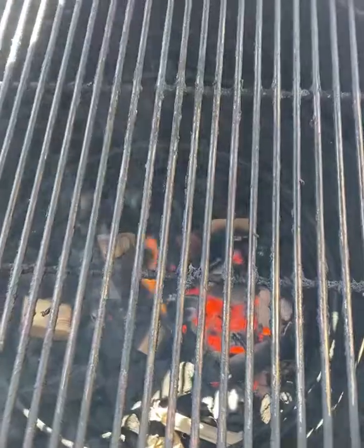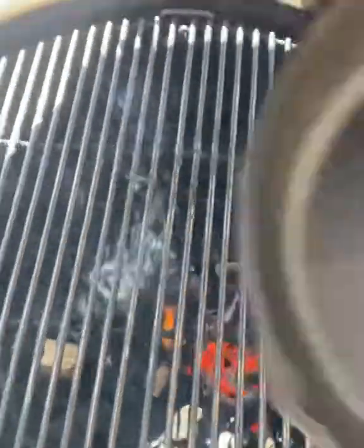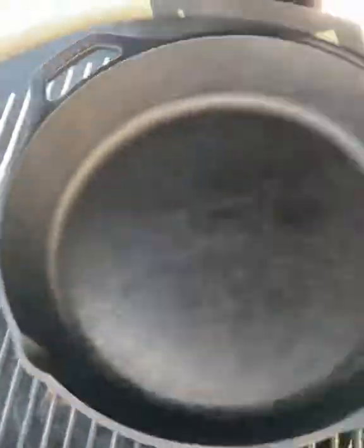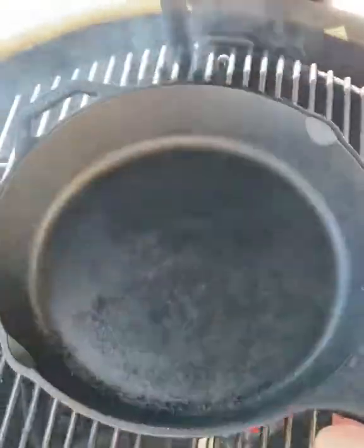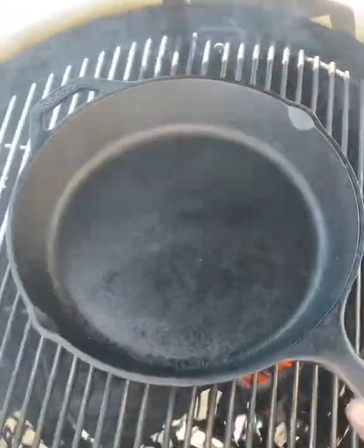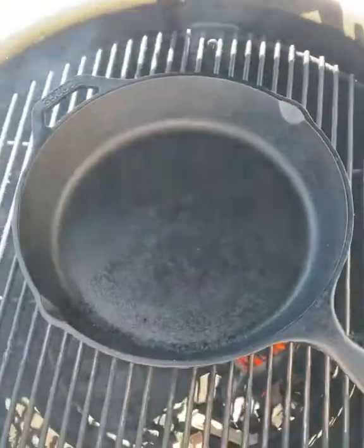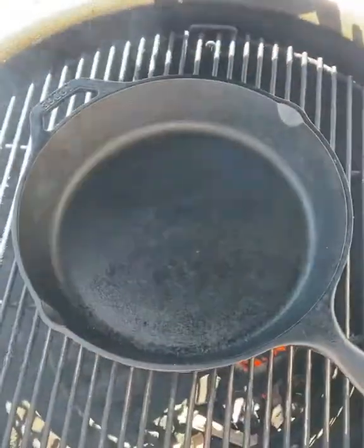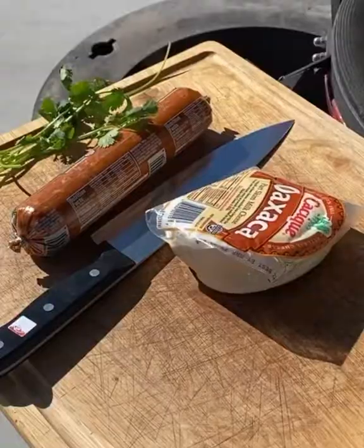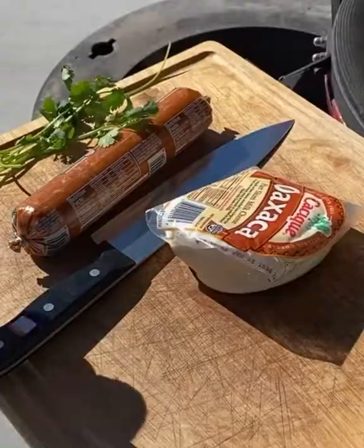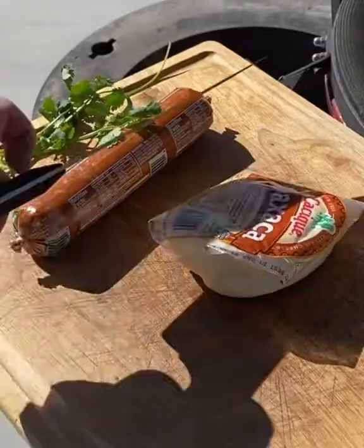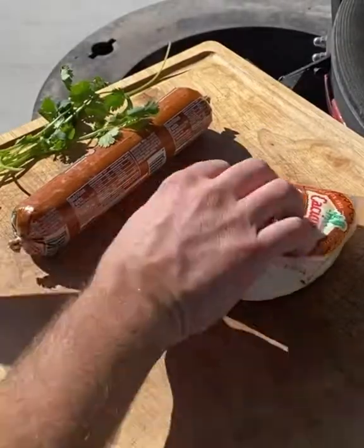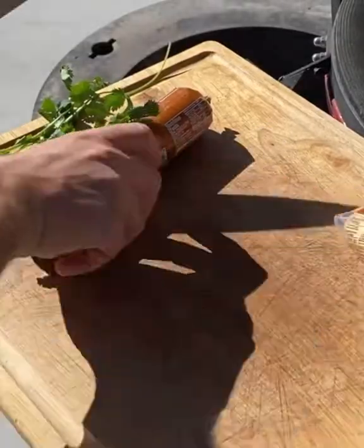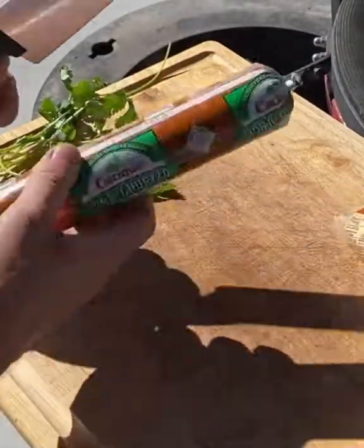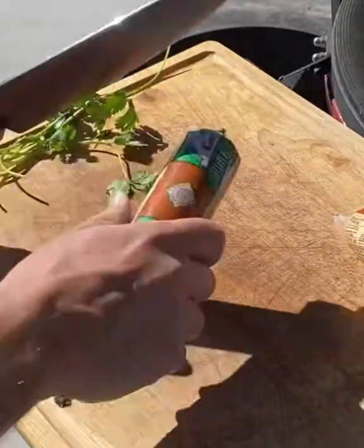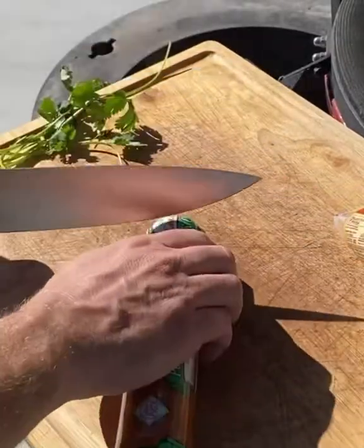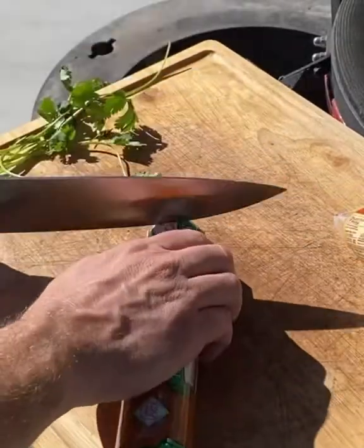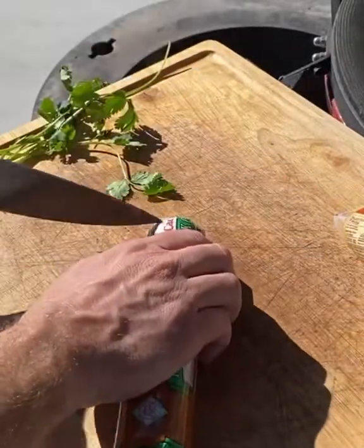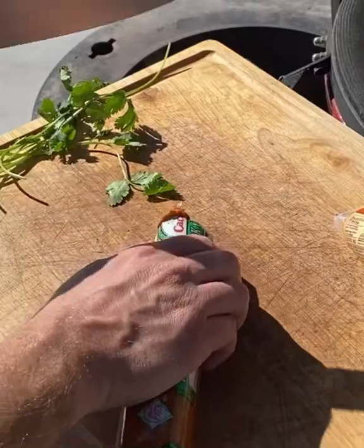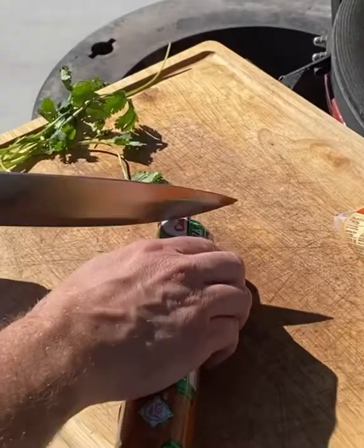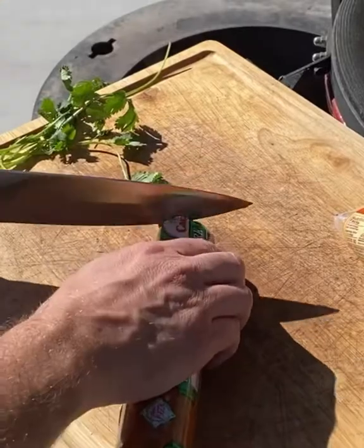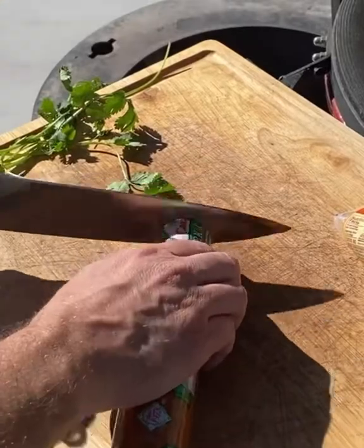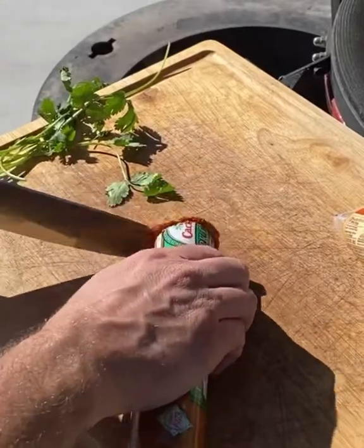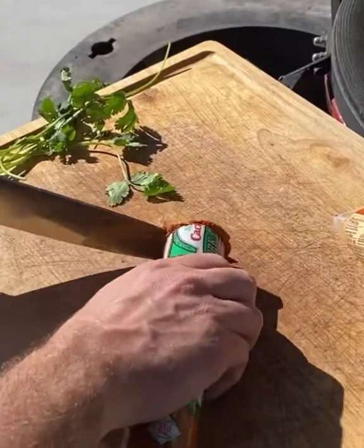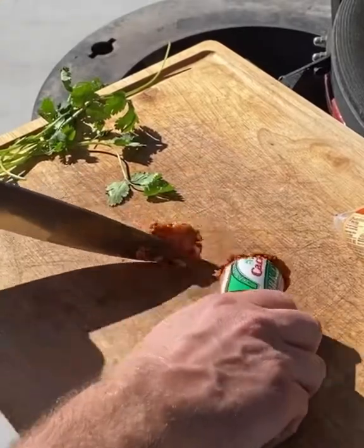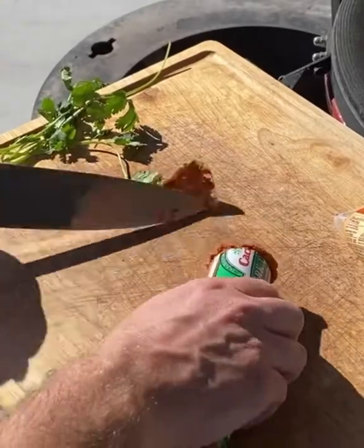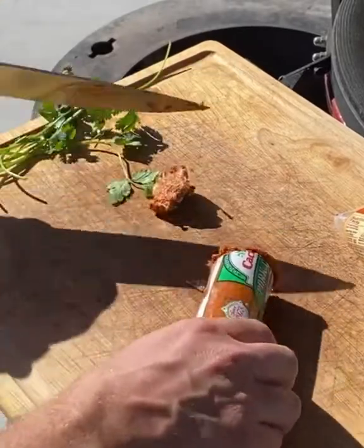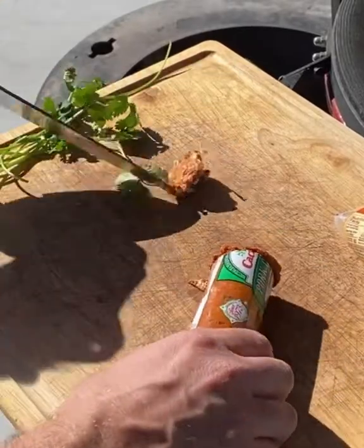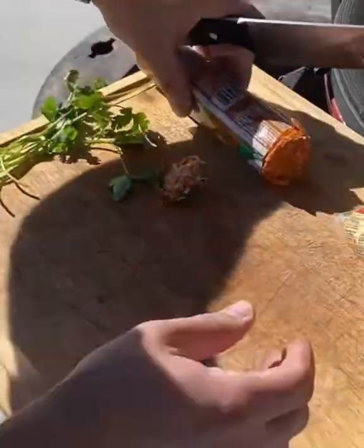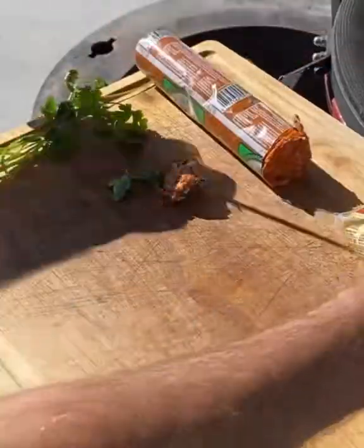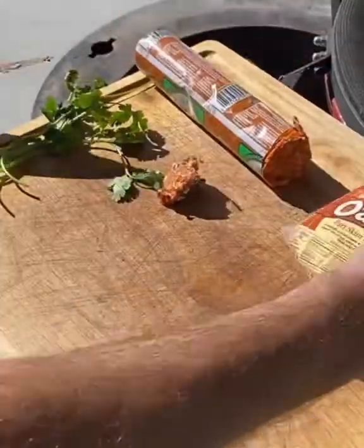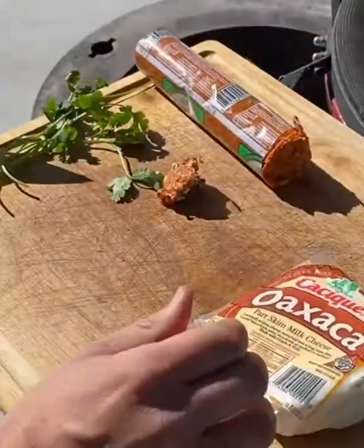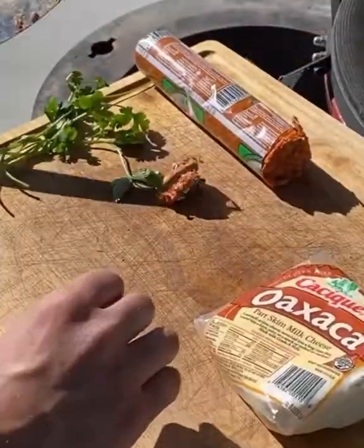Hey everybody! Today I'm gonna show you how to make some queso fundido. First off you take some chorizo — I'm using pork chorizo here. Just gonna cut the top off and set that aside for later.